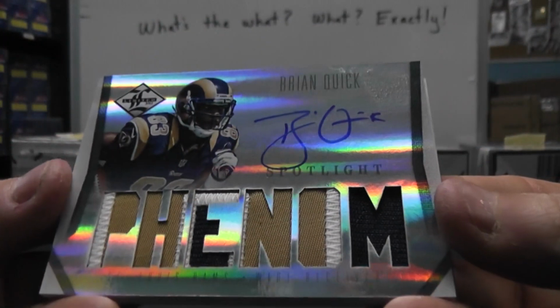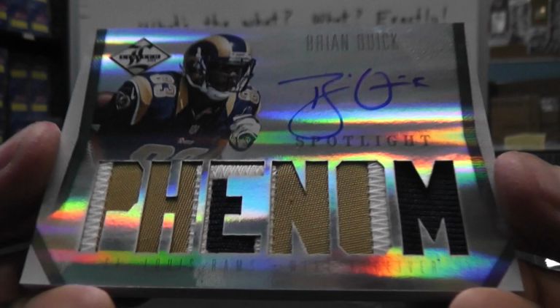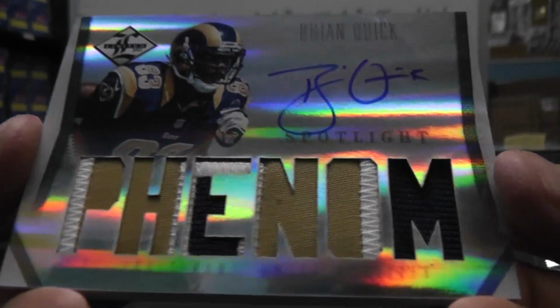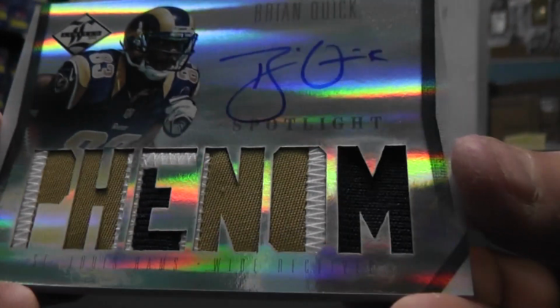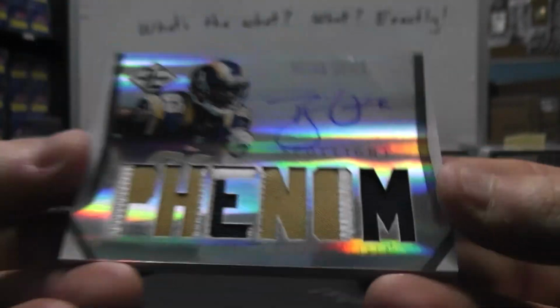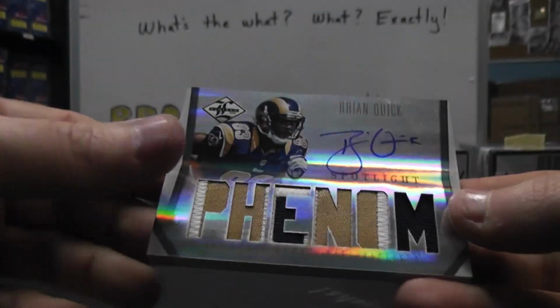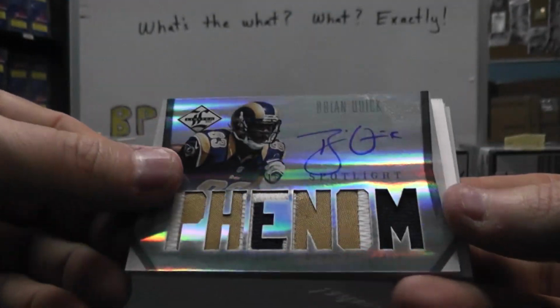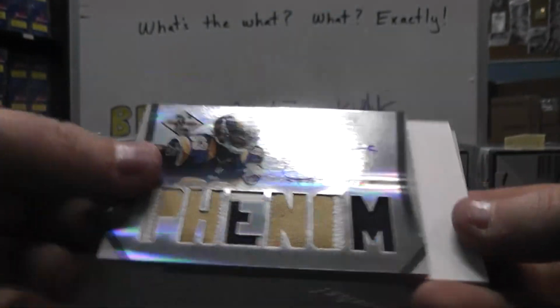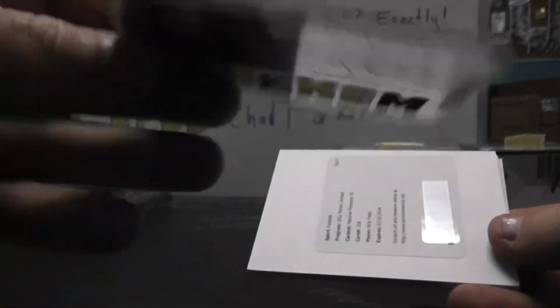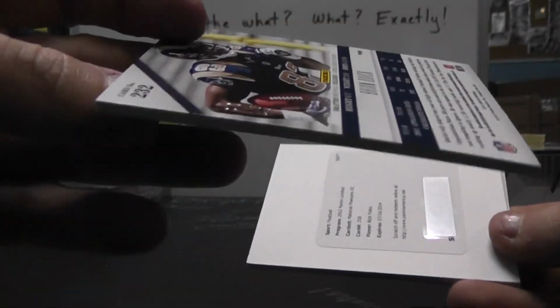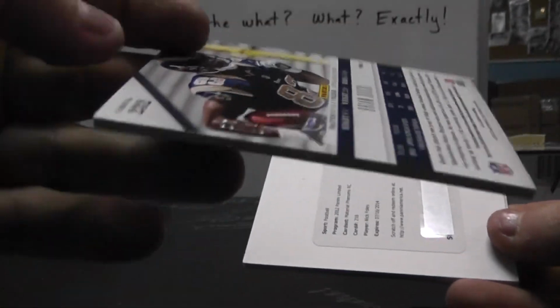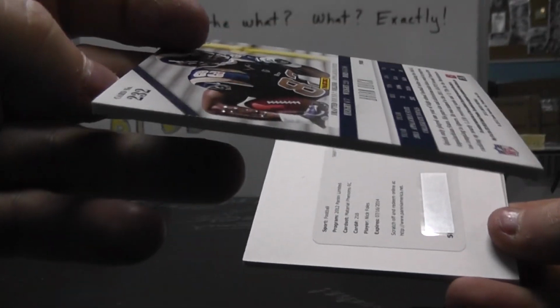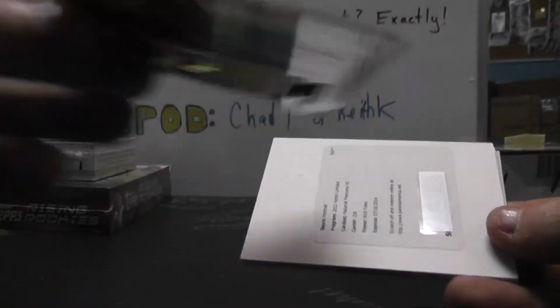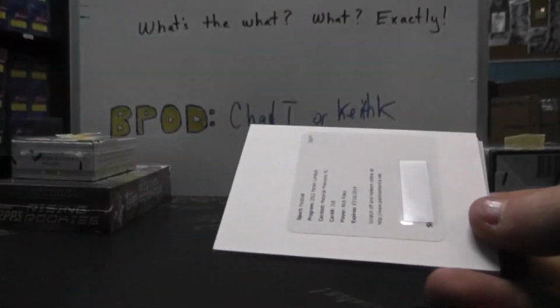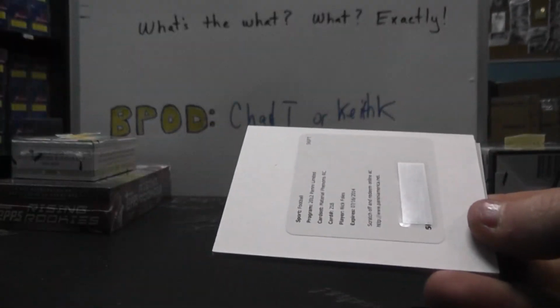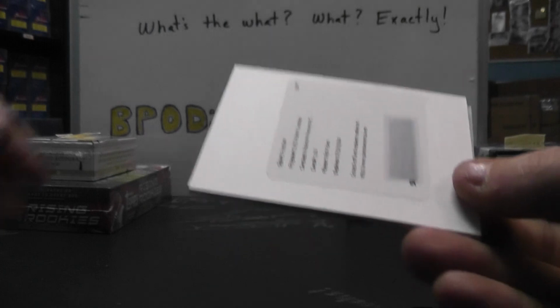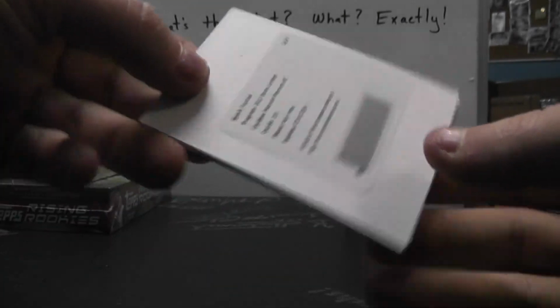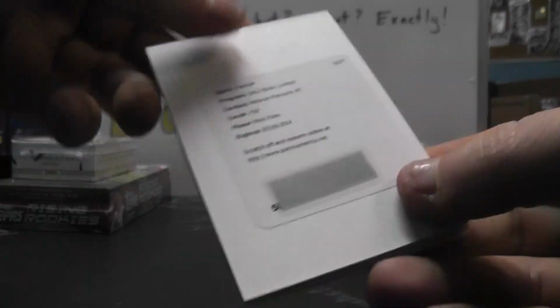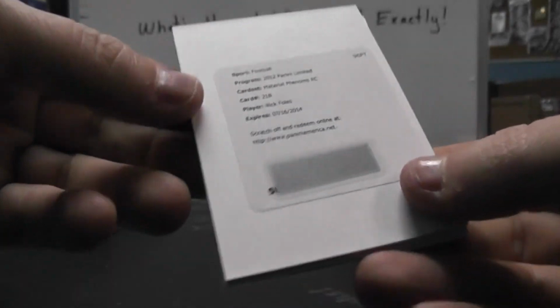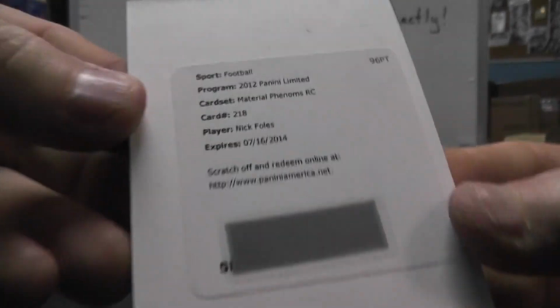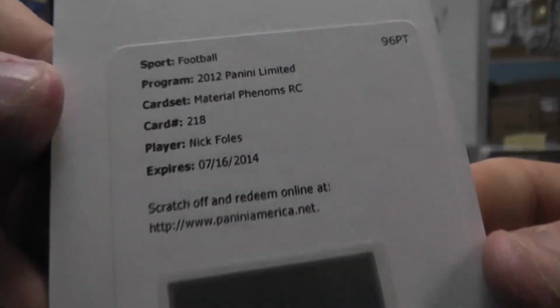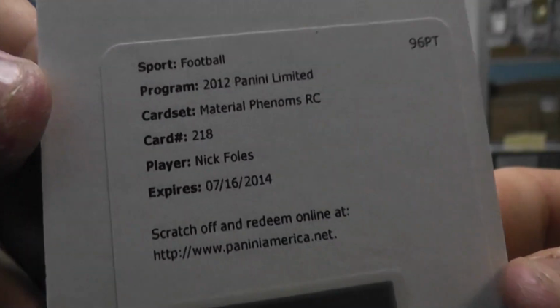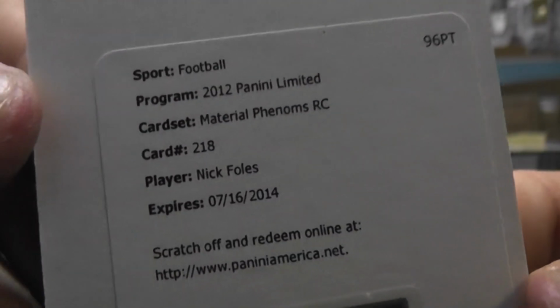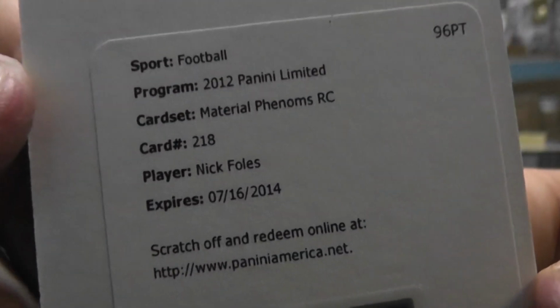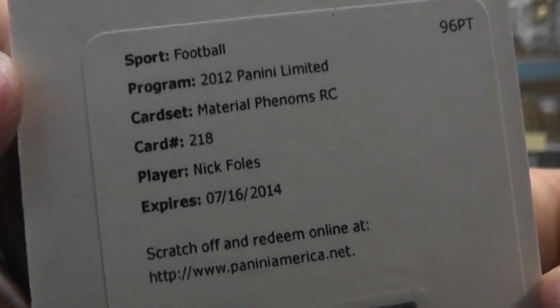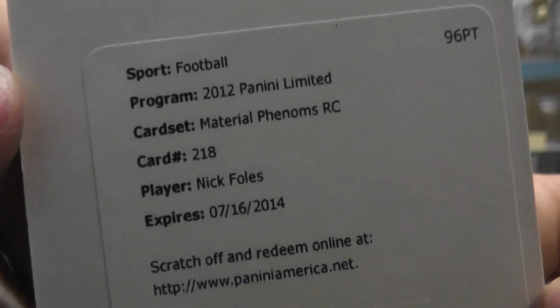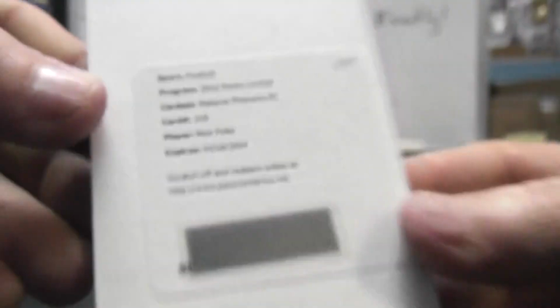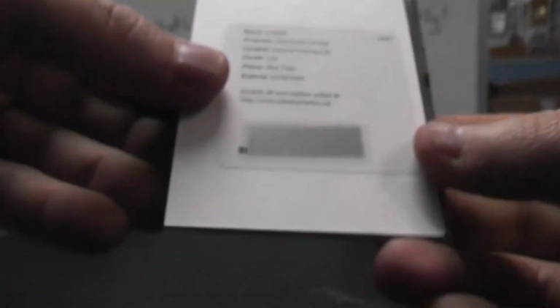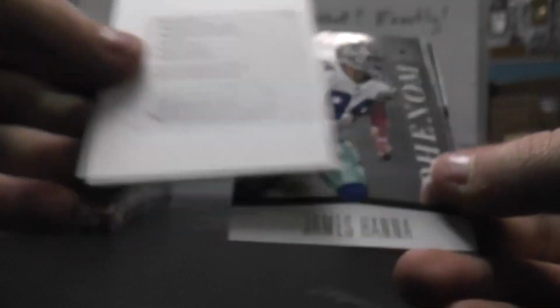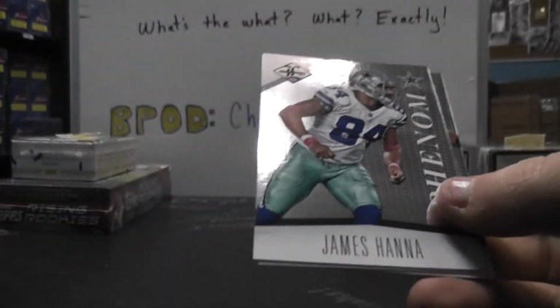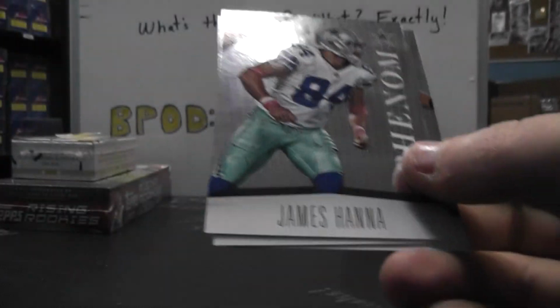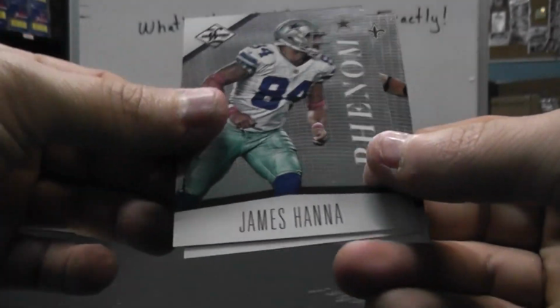Brian Quick, Phenom patch autograph — that one's numbered to 49. And you got another one. Think your last box had two phenom patch autographs. This one has Nick Foles, Phenom patch autograph.